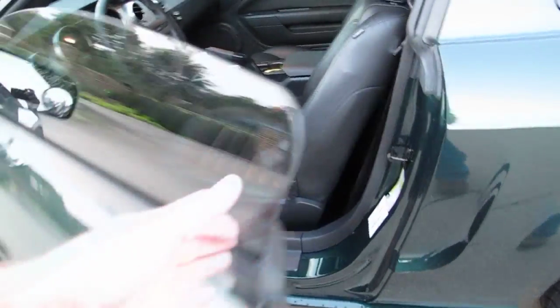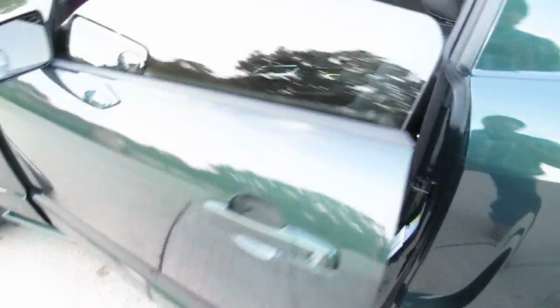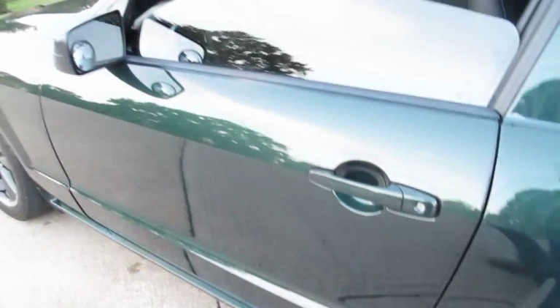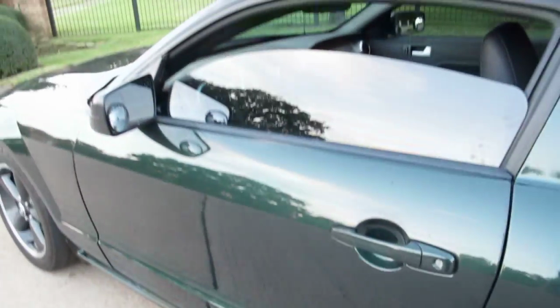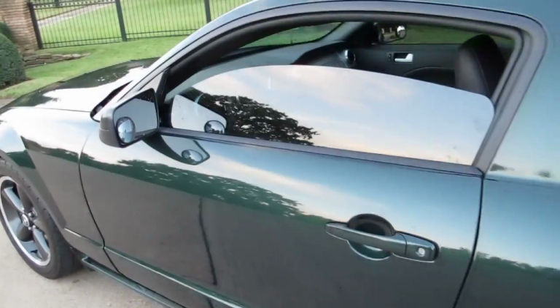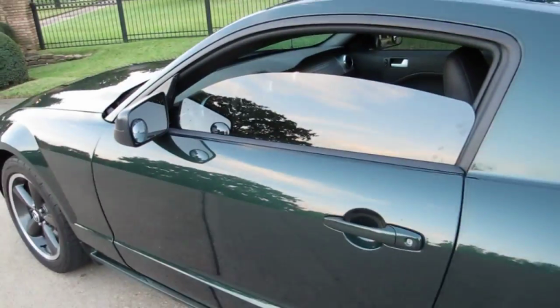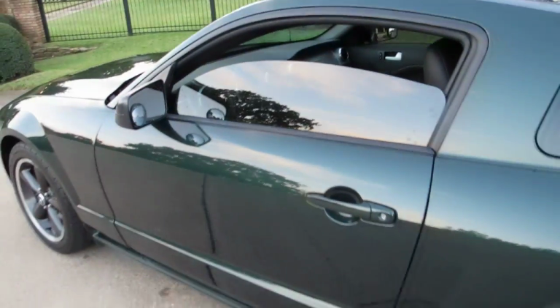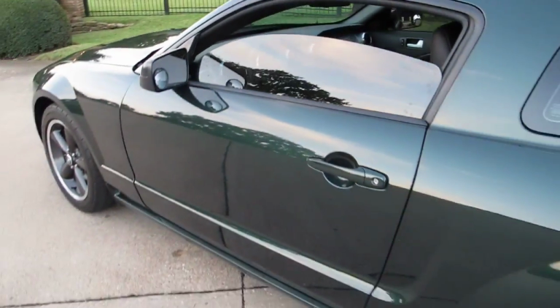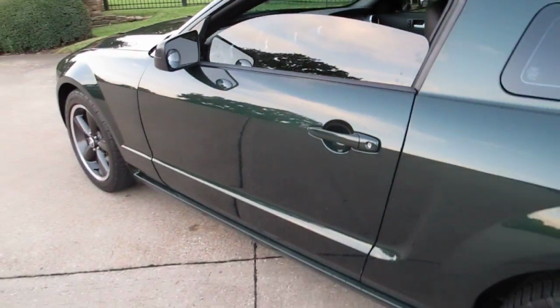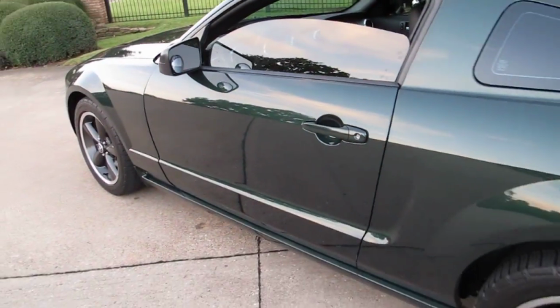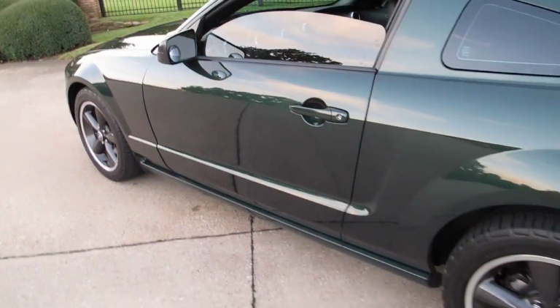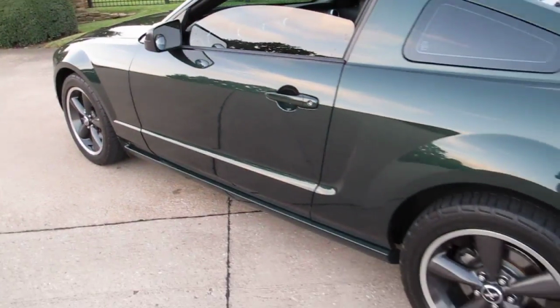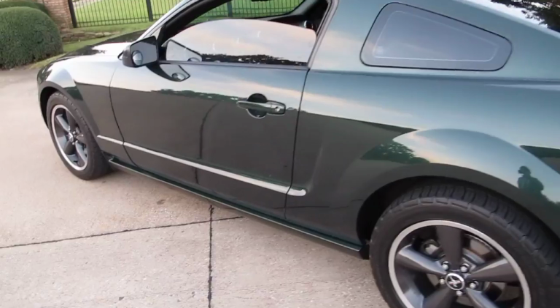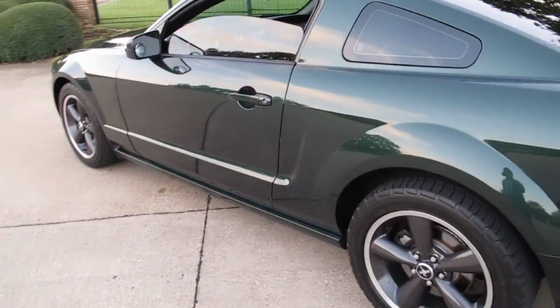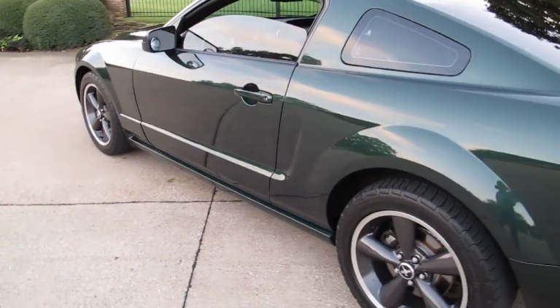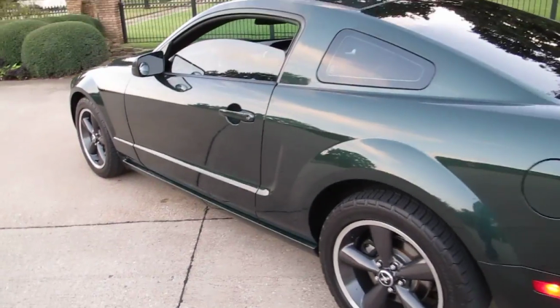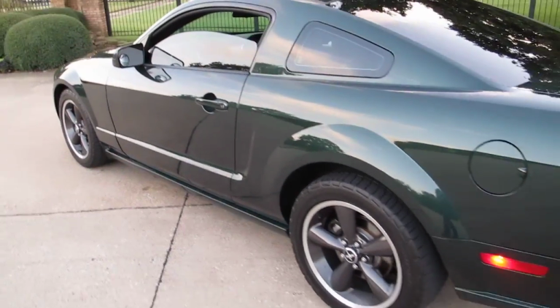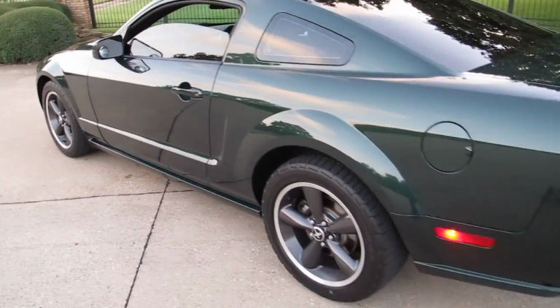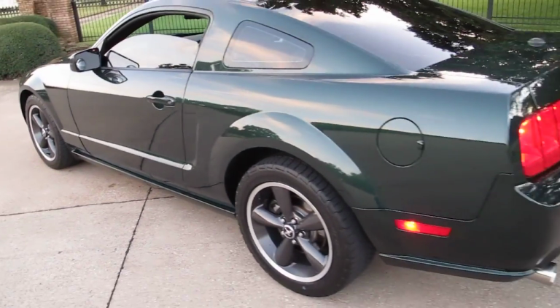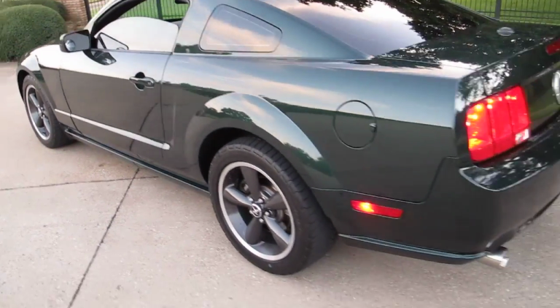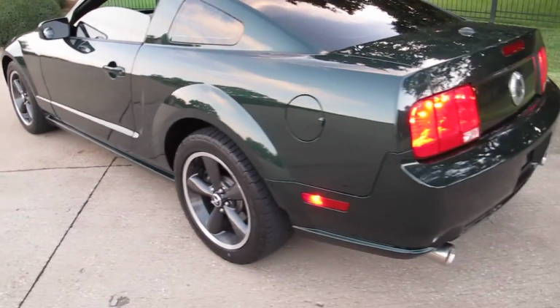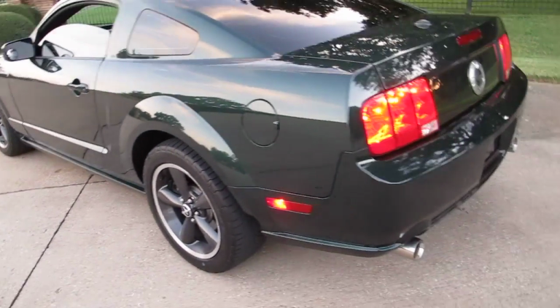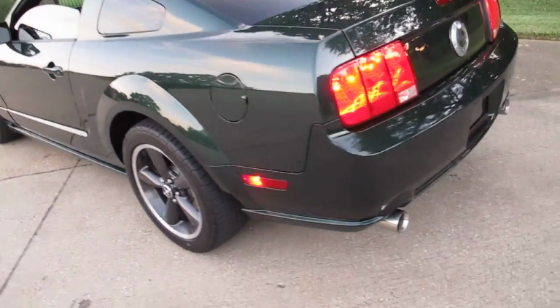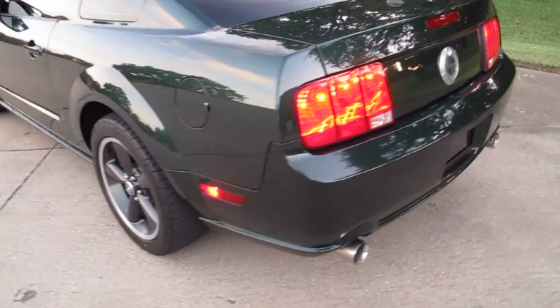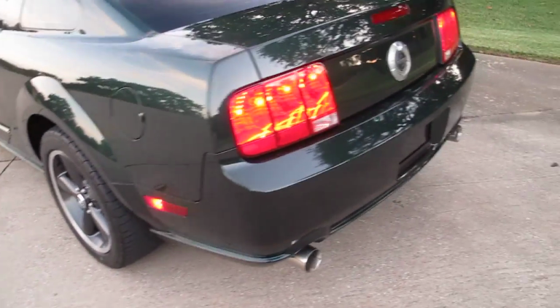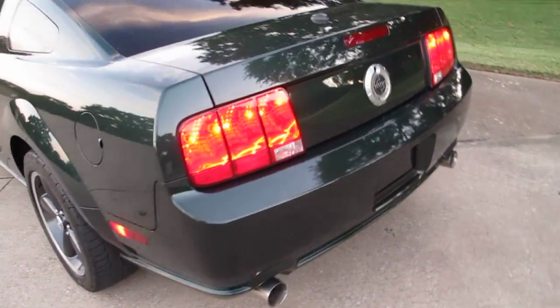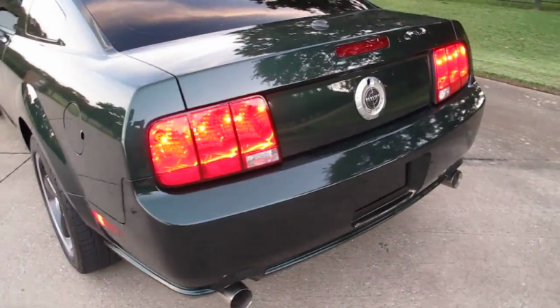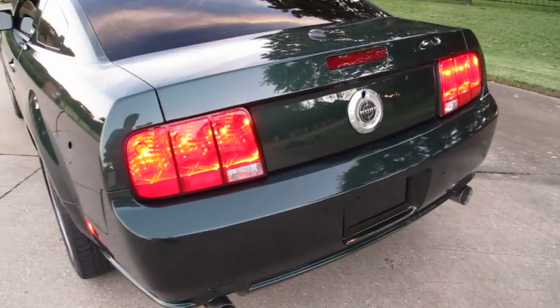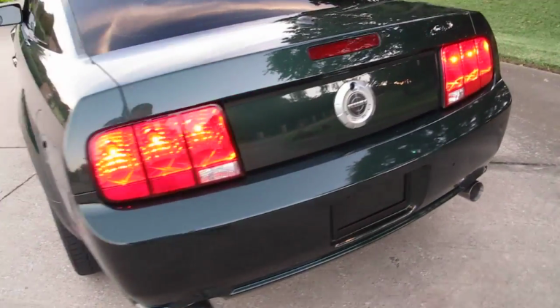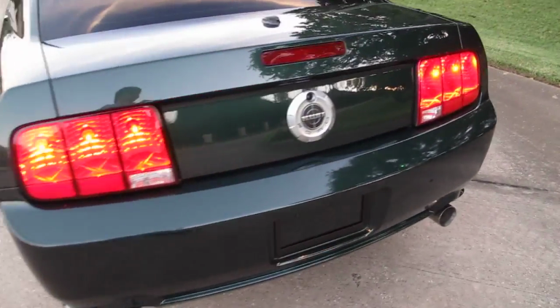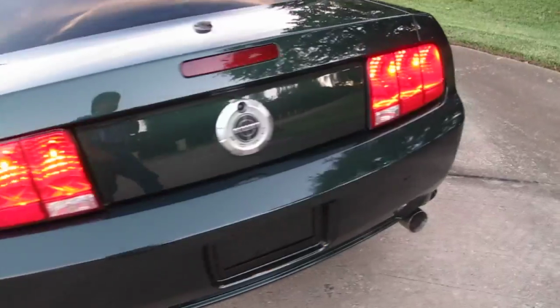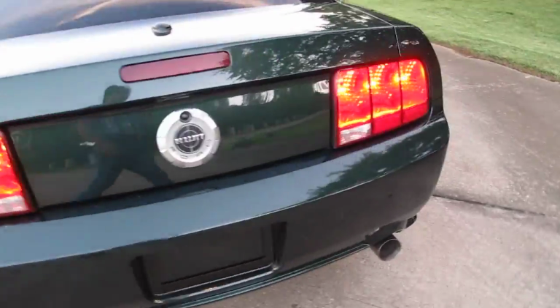It does have some aftermarket dark tinted windows, so it just kind of makes it sleek and quiet. But you've got the performance sound and the performance engine.